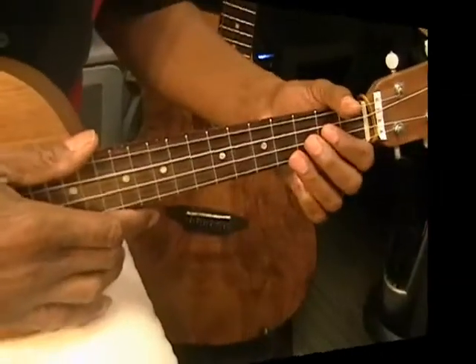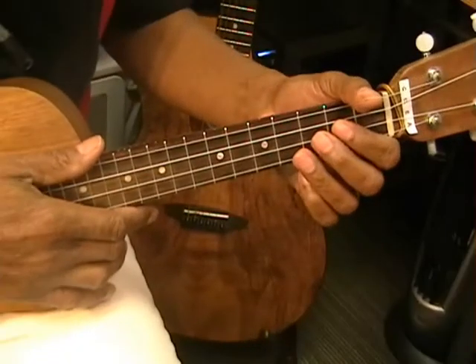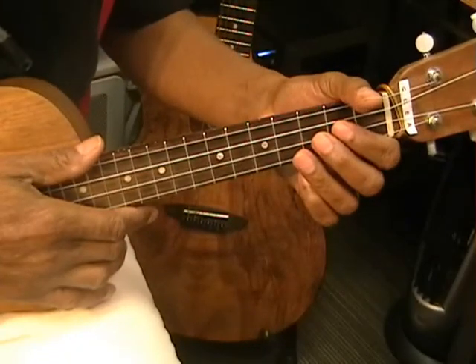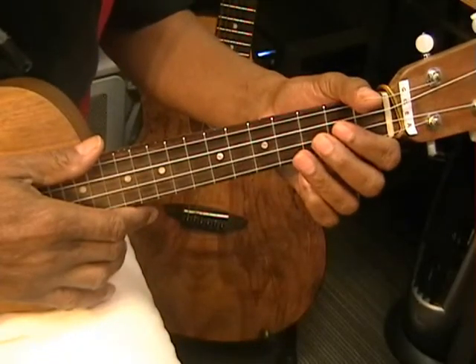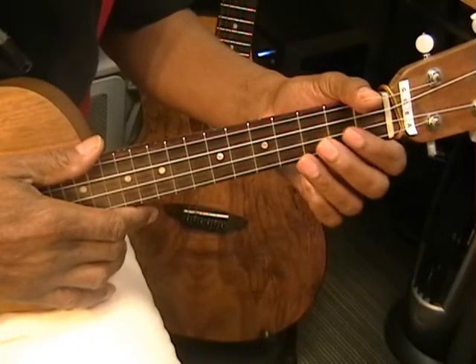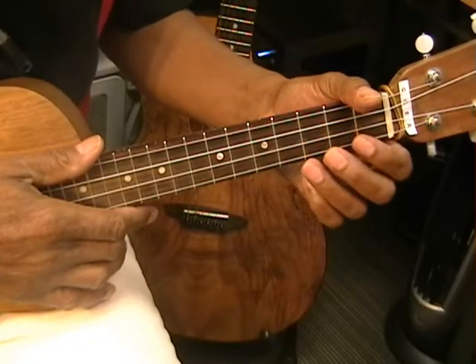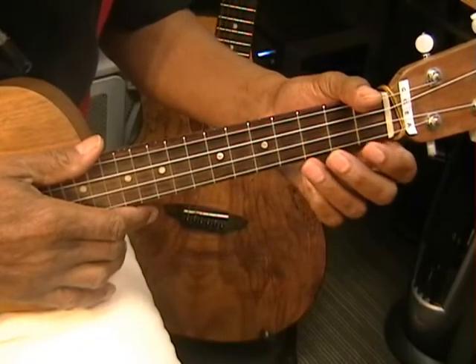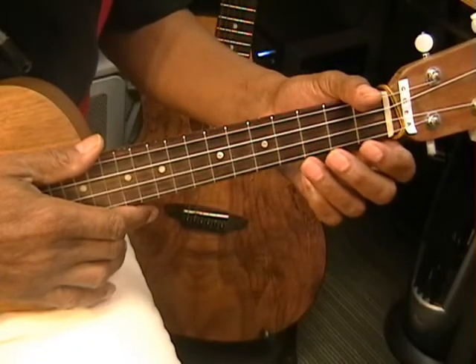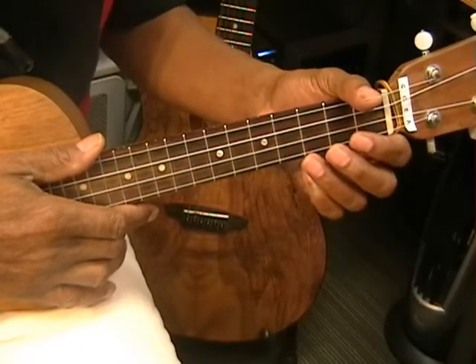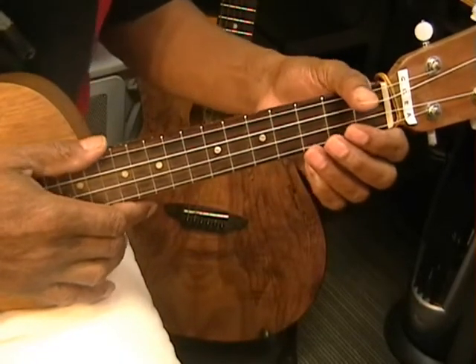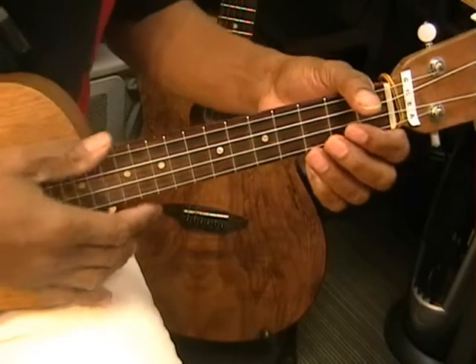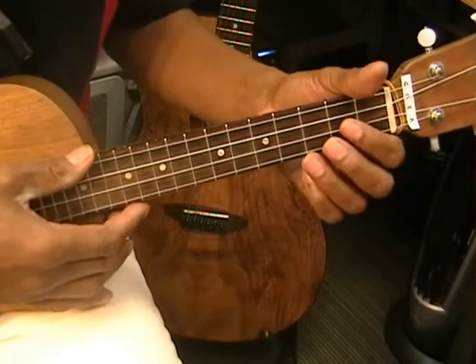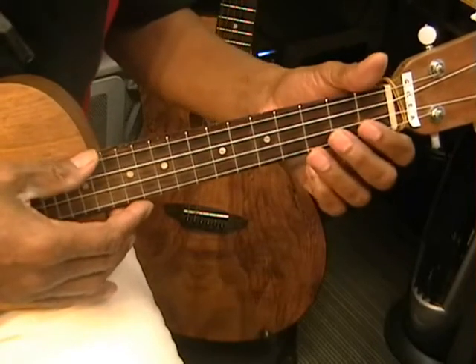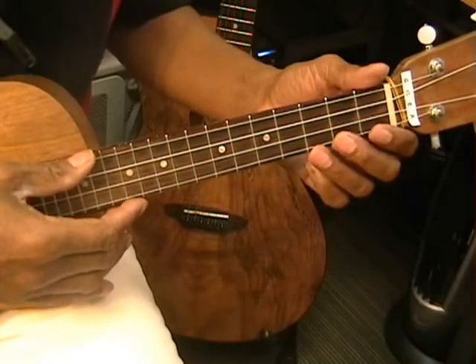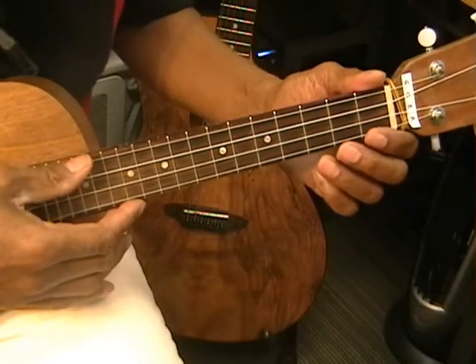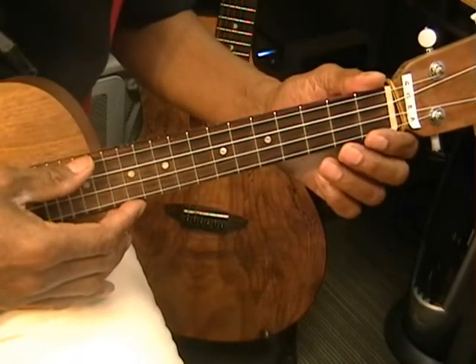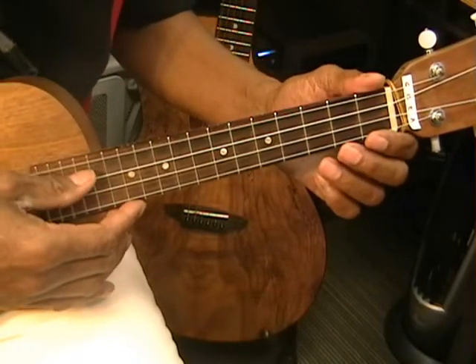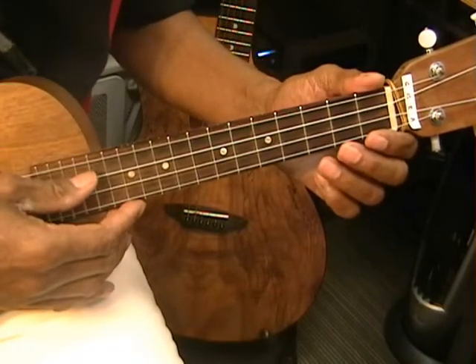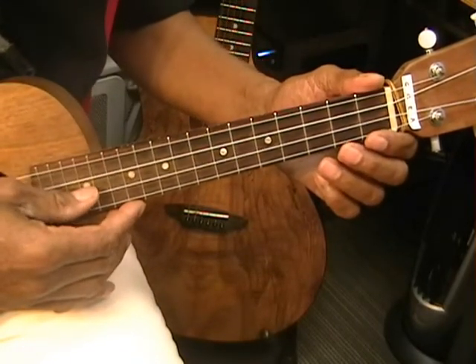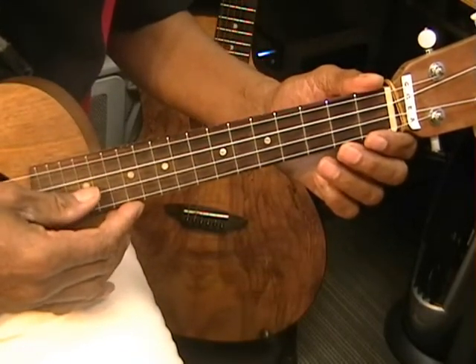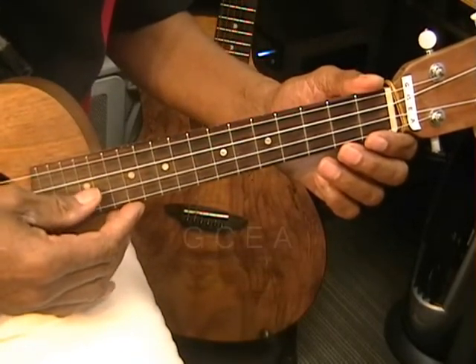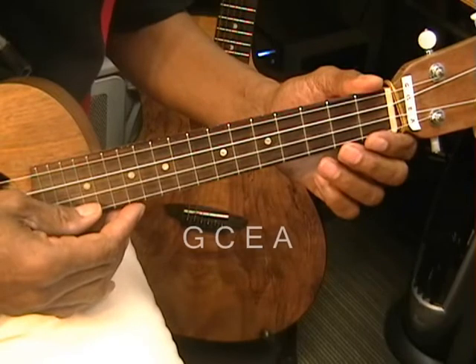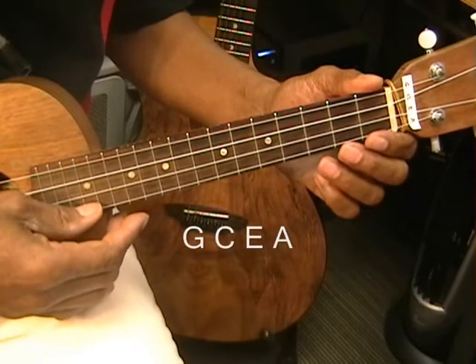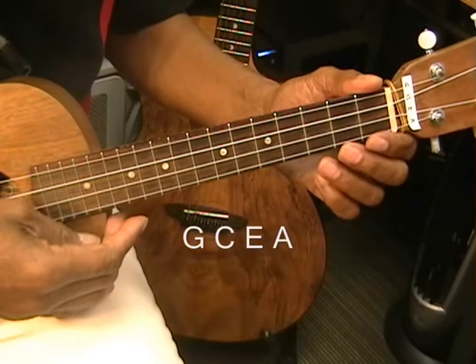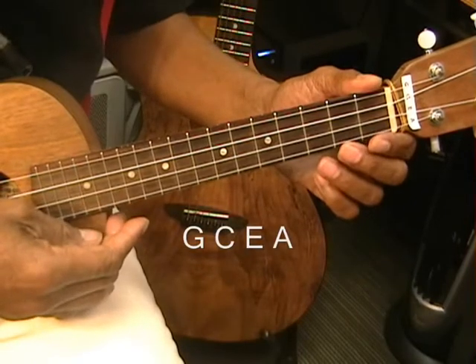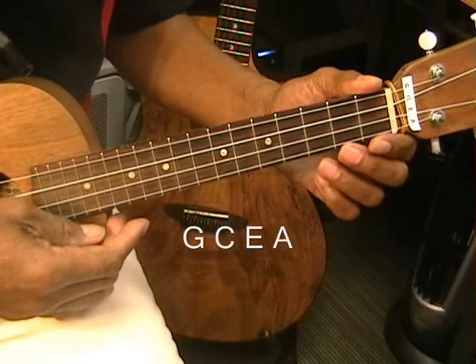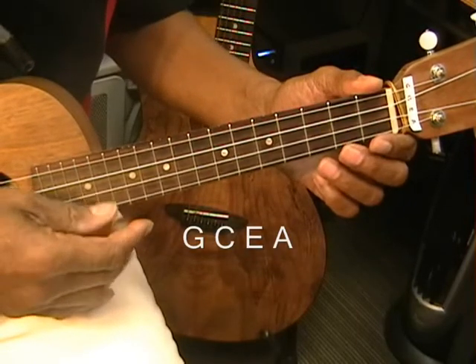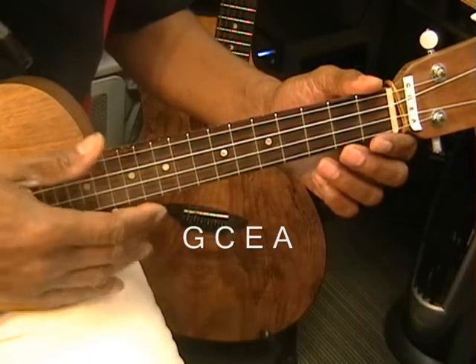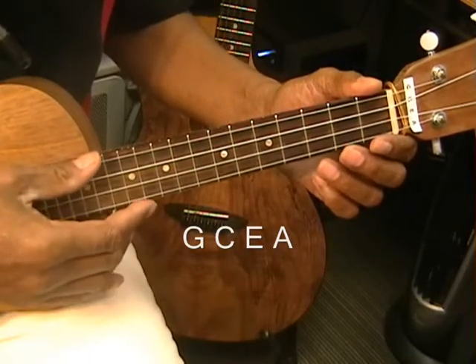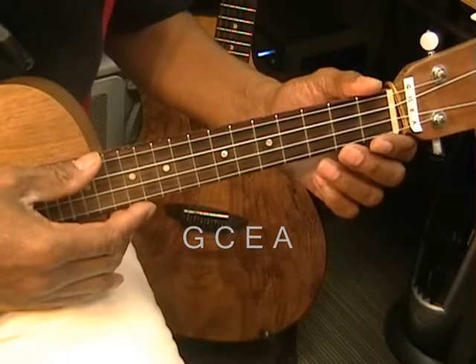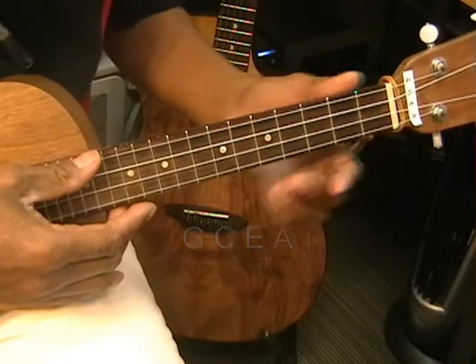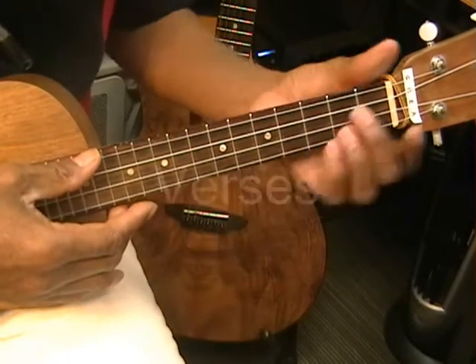Today we're going to be learning 'Royals' on the ukulele. The ukulele is tuned G, C, E, A, and we're going to be playing a D chord.